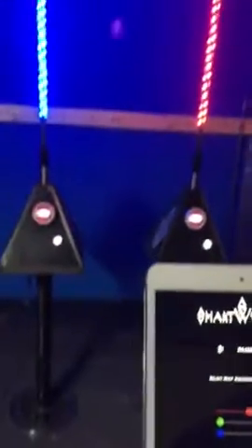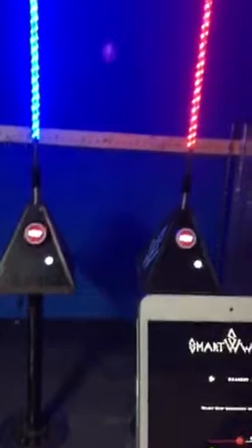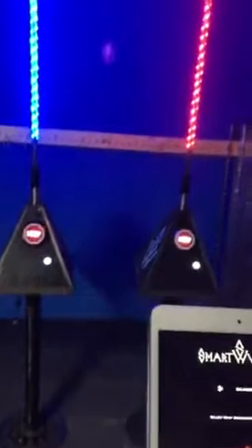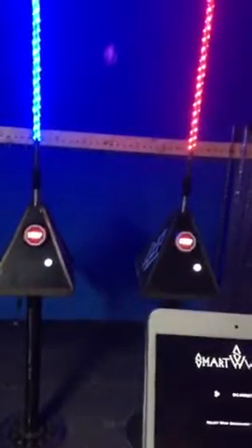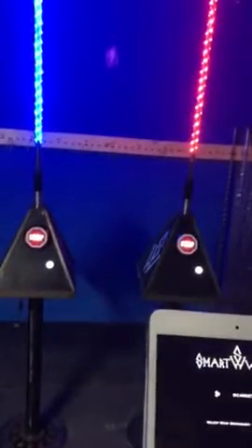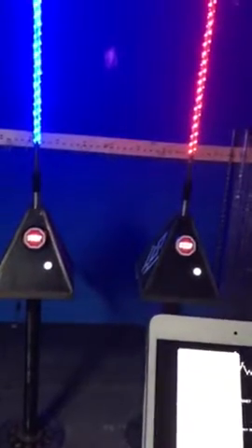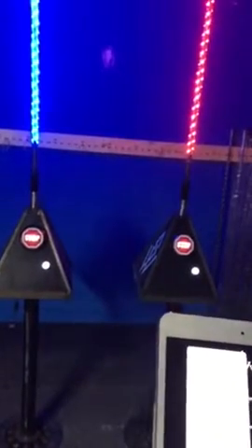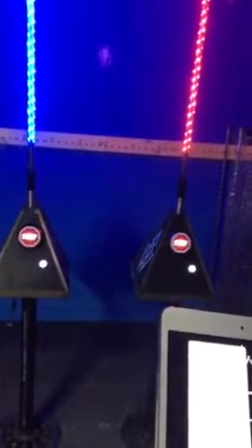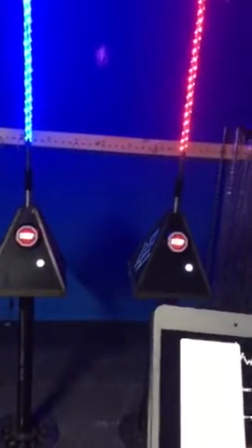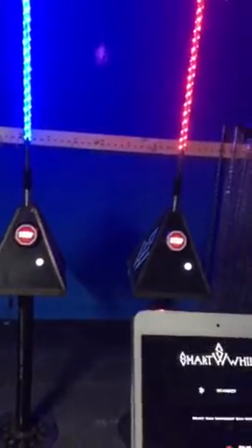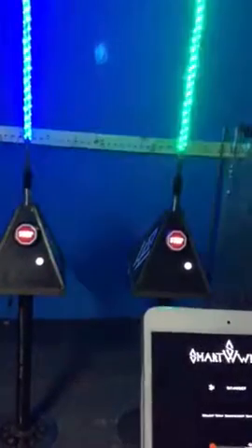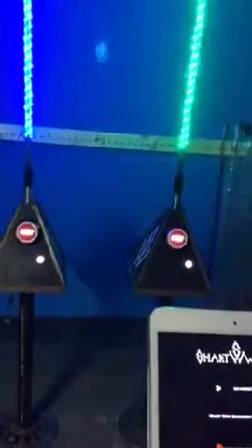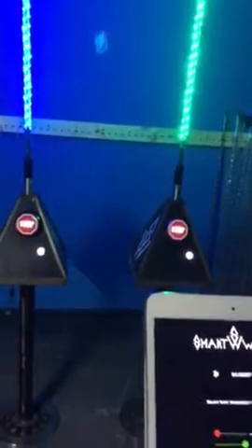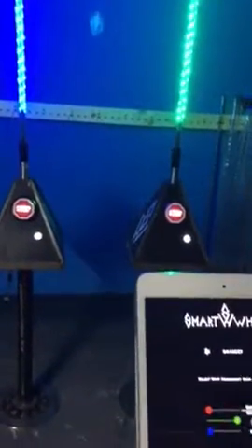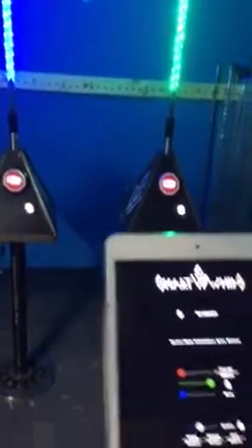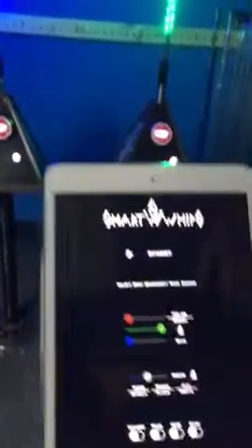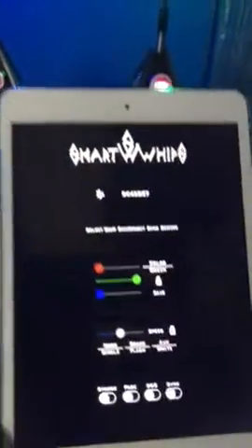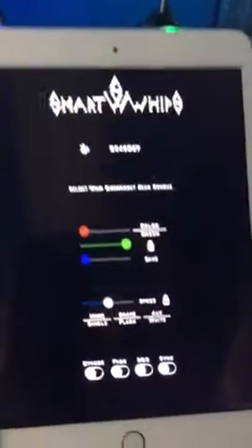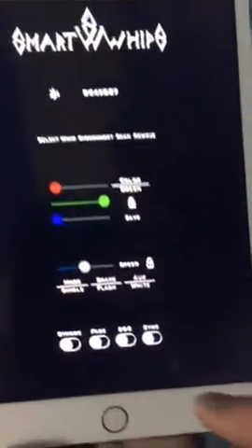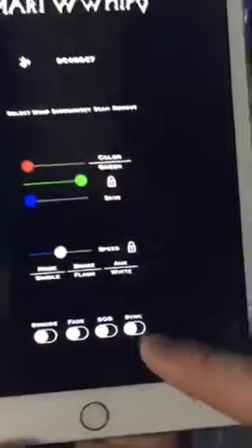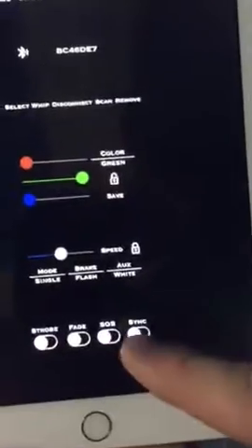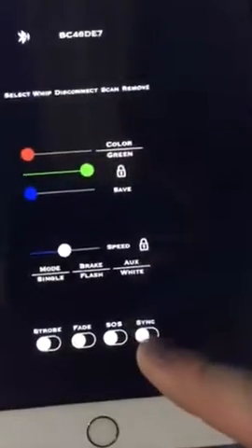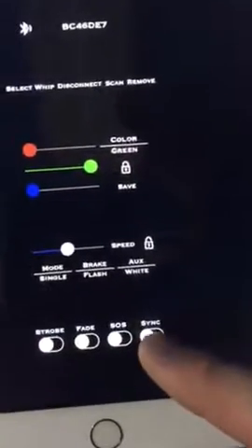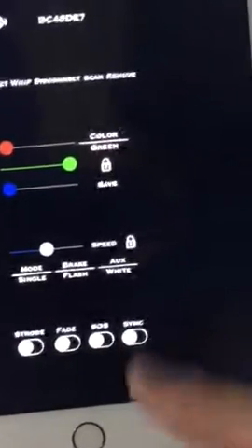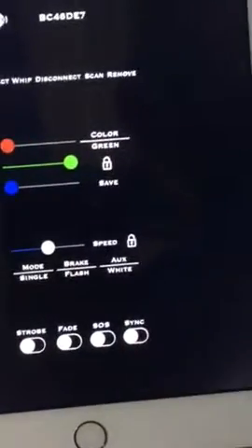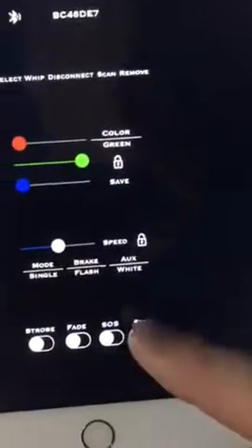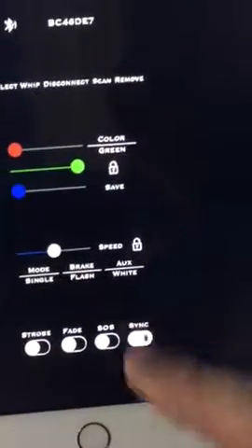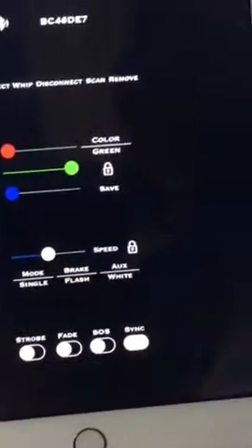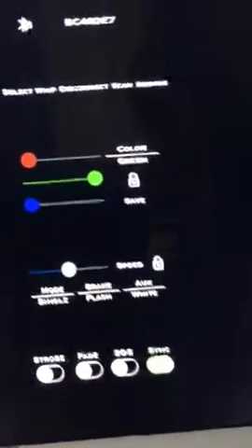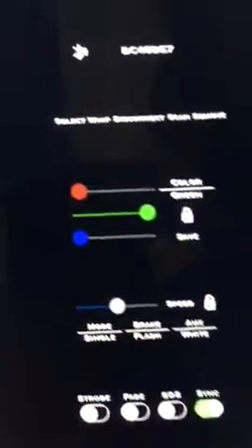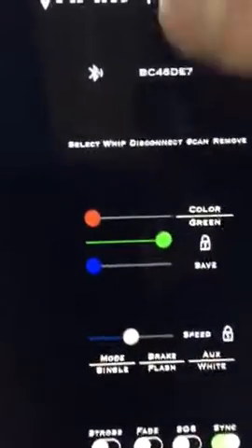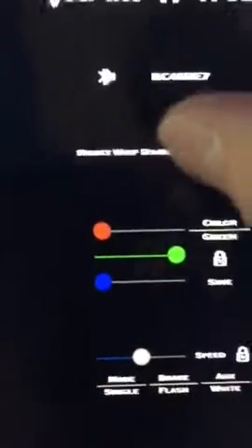As you can see I have connection to one whip, so I'll change the color of that so you can see that I have connection to it. The other one stayed as is. So what you do now is hit sync.